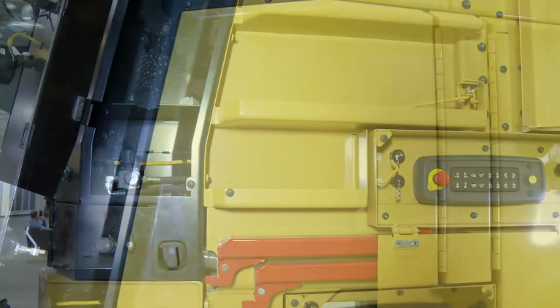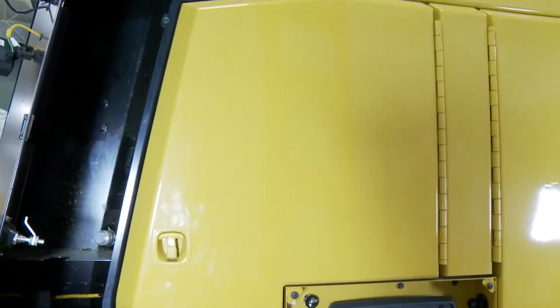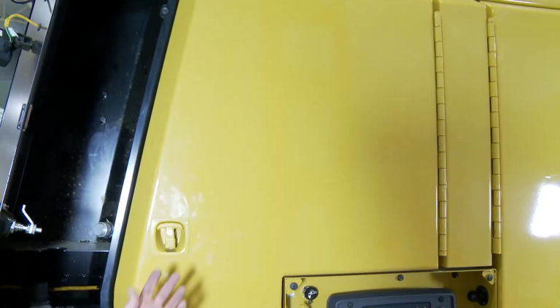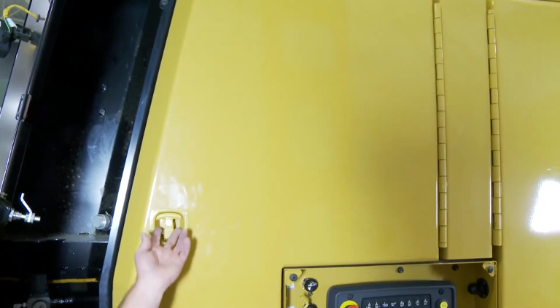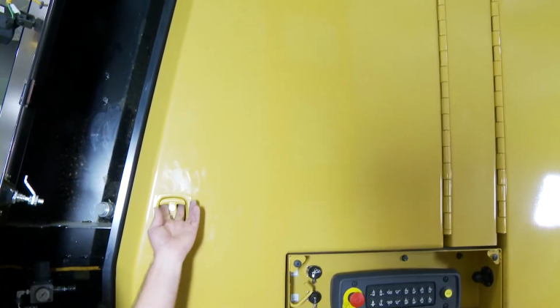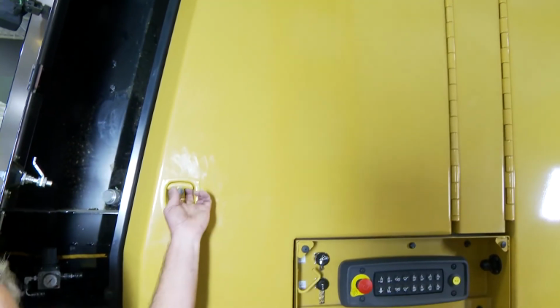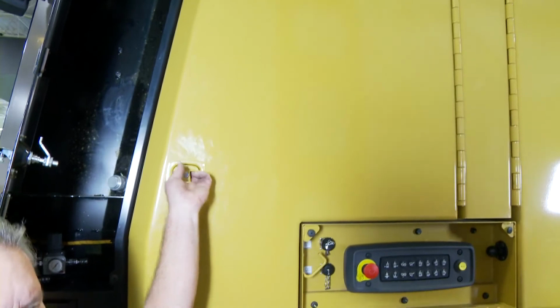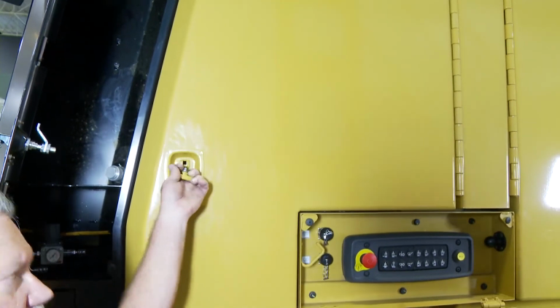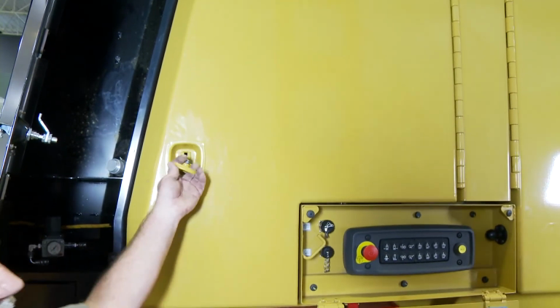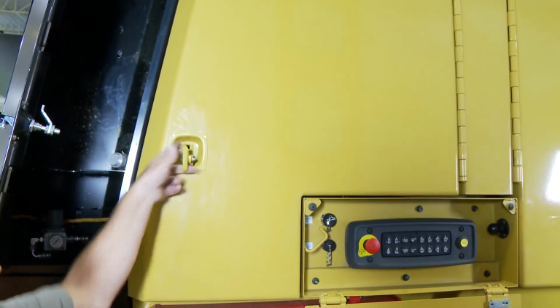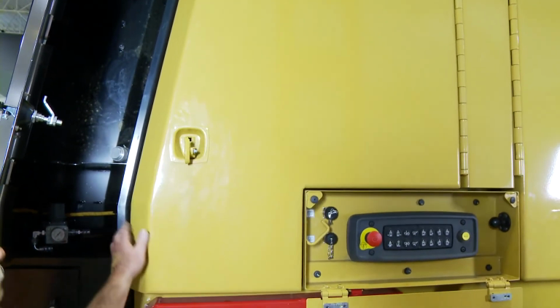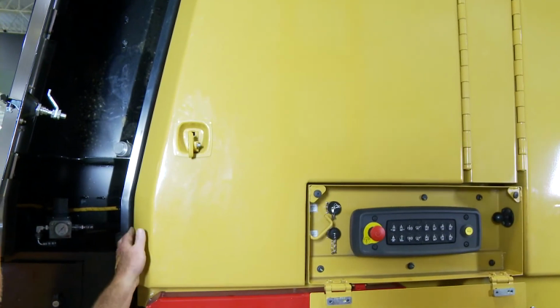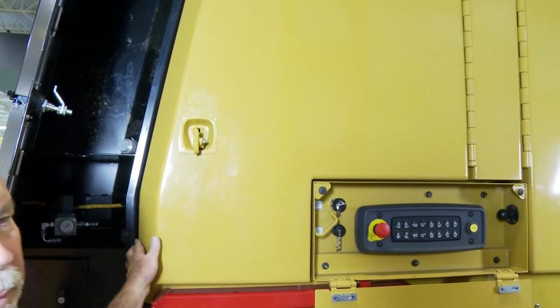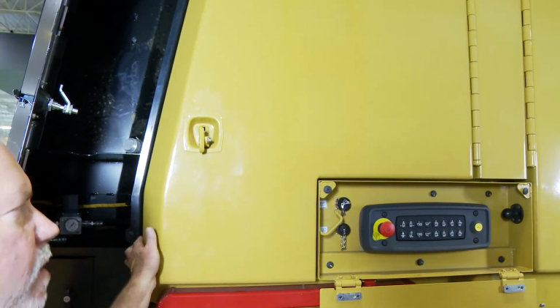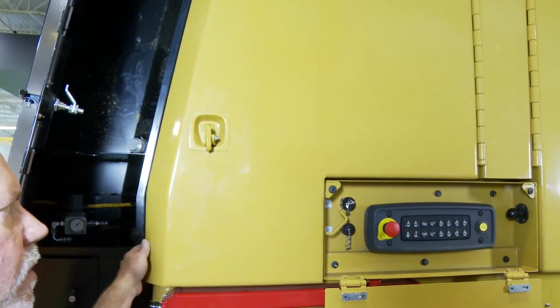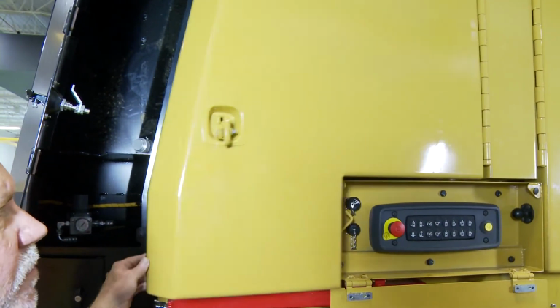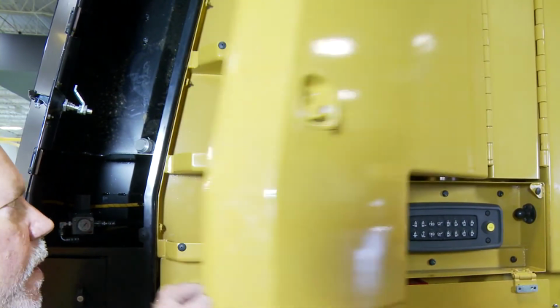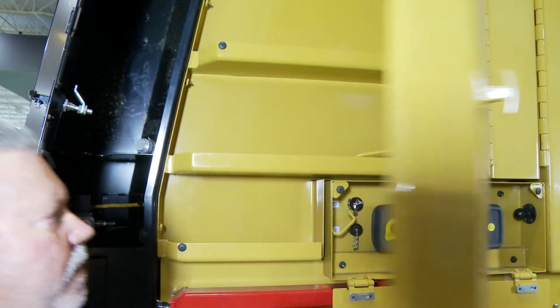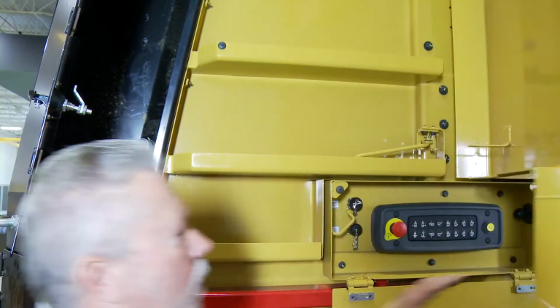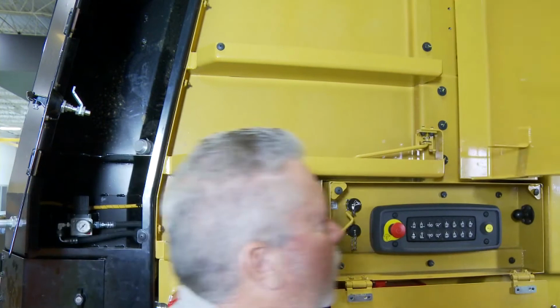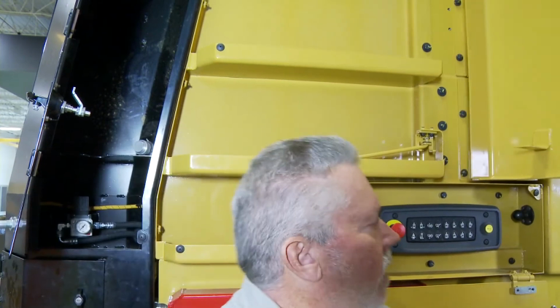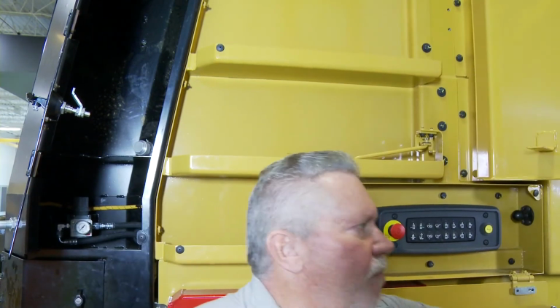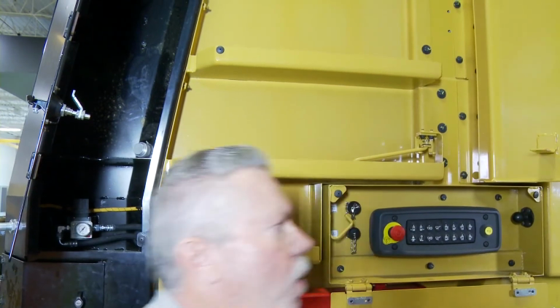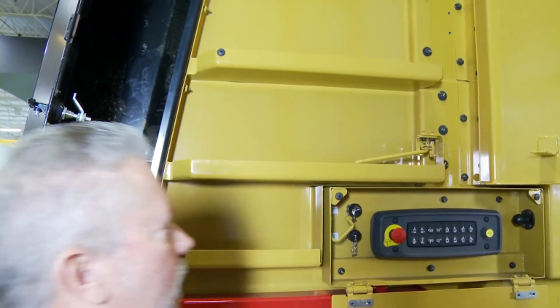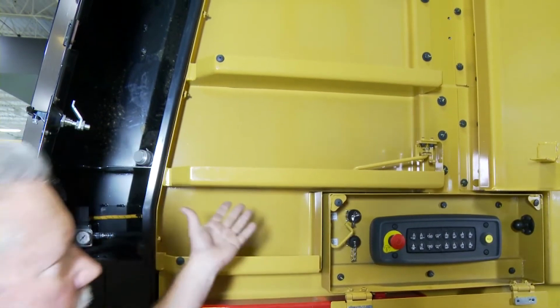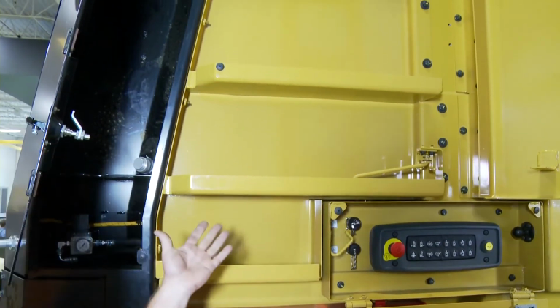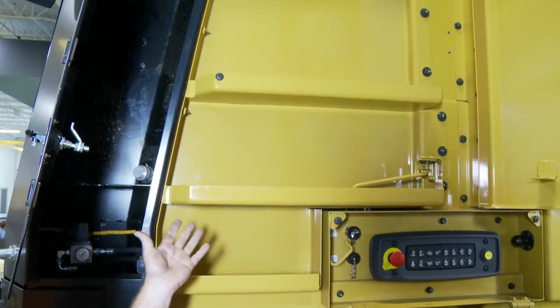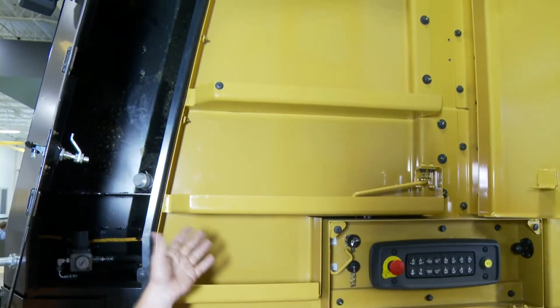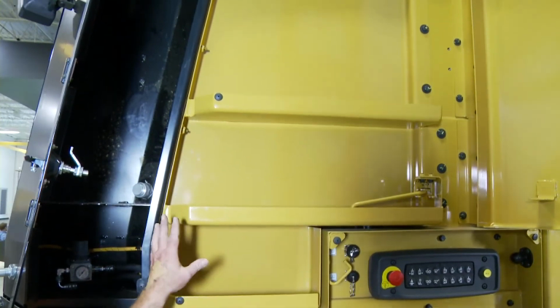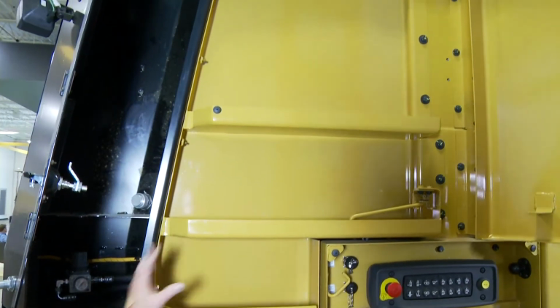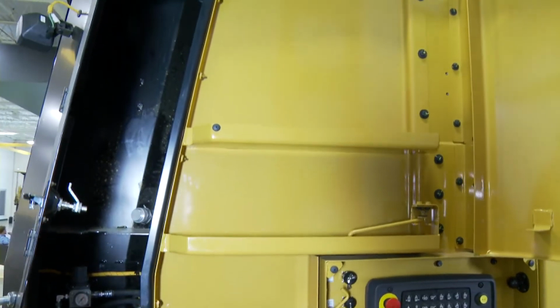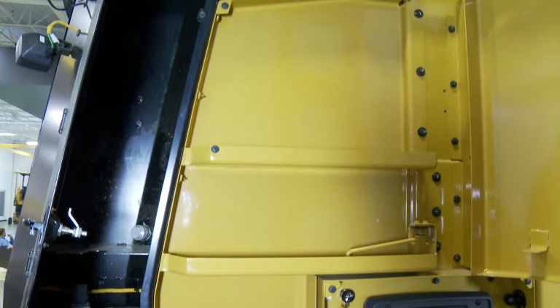We have built-in storage. There's never enough storage on a milling machine, but we put a compartment in wherever we could. So just by opening this door, you can have room for paint cans, for instance, hammers, things like that.